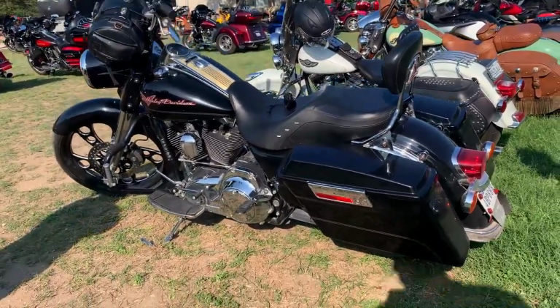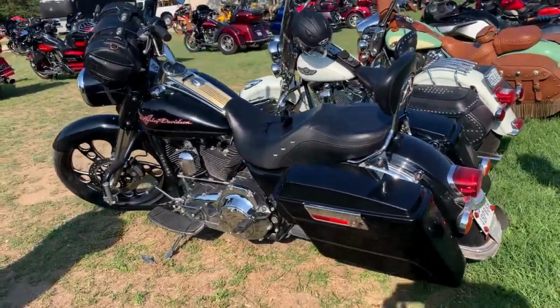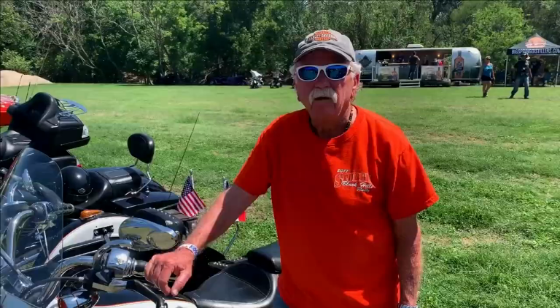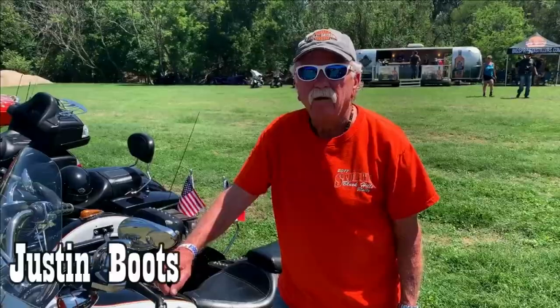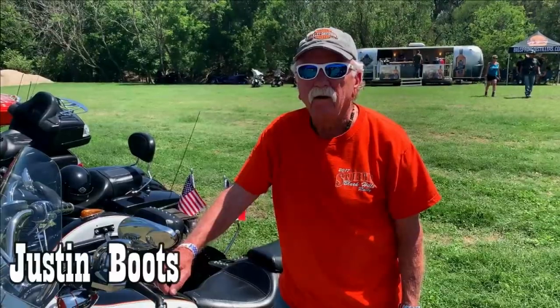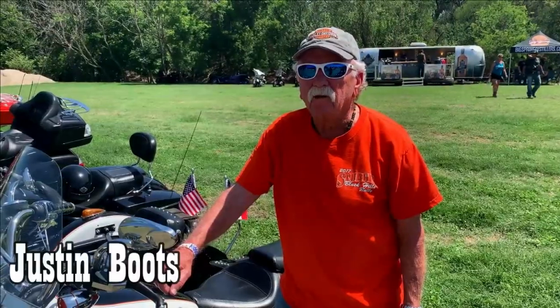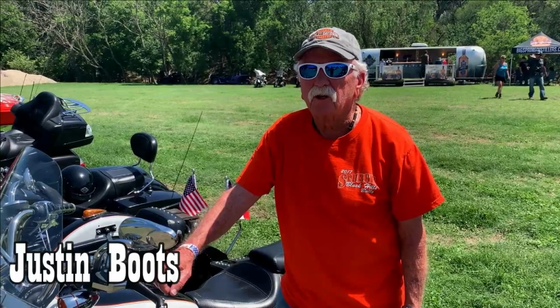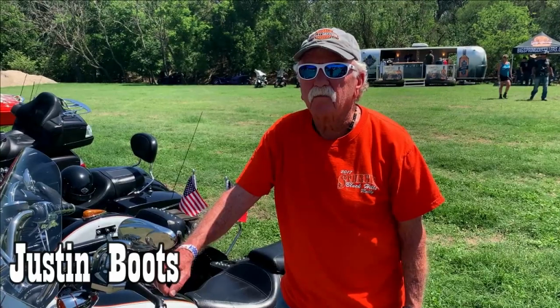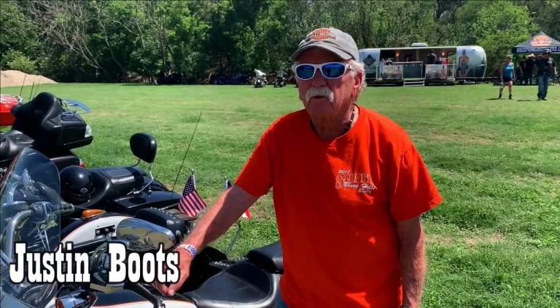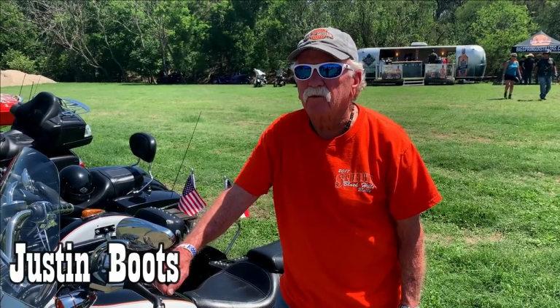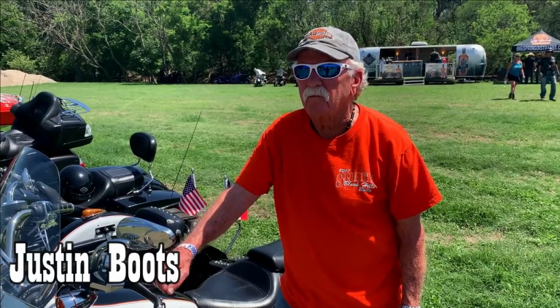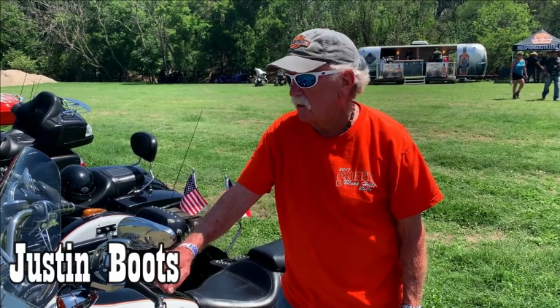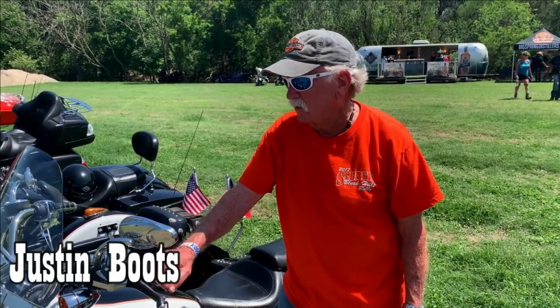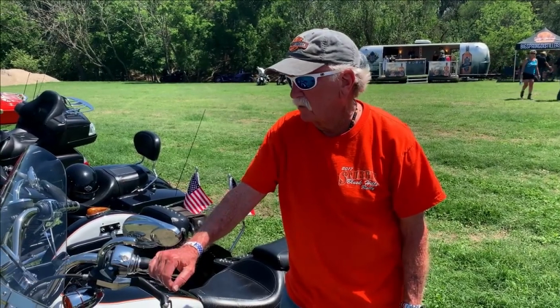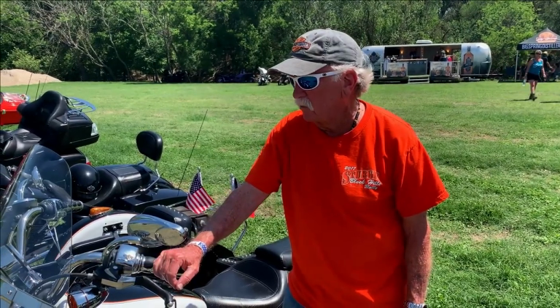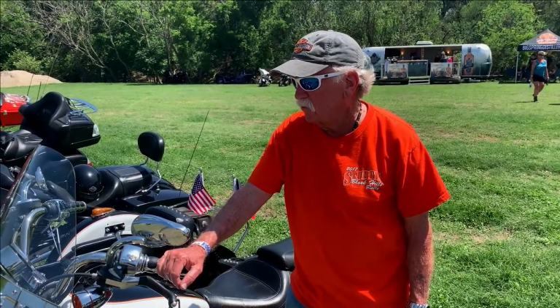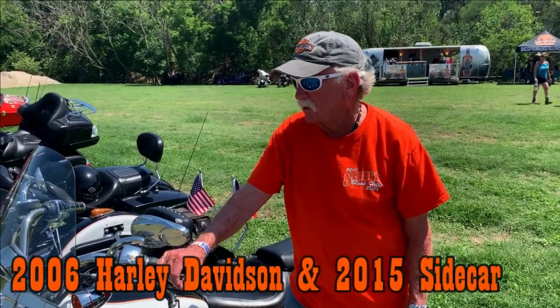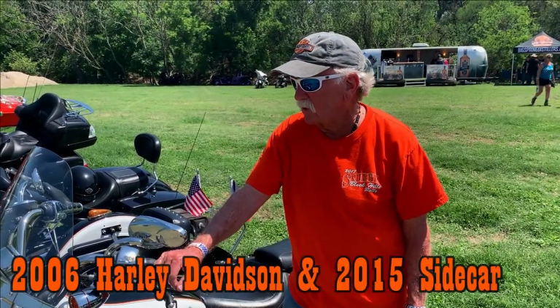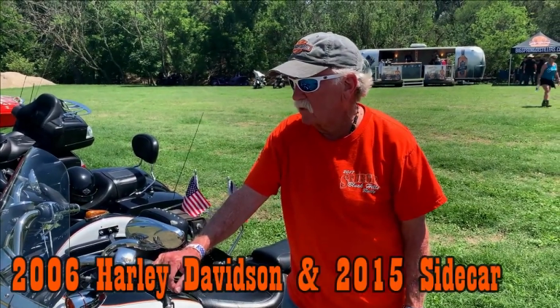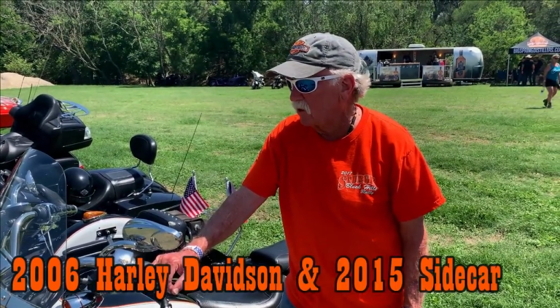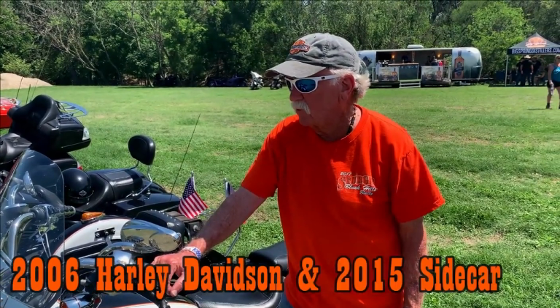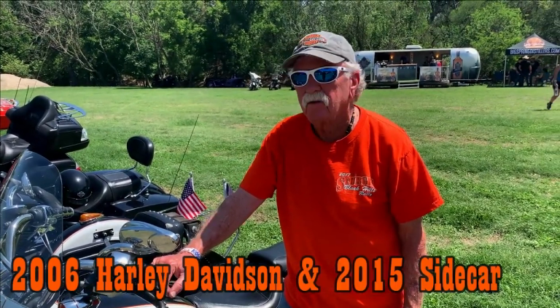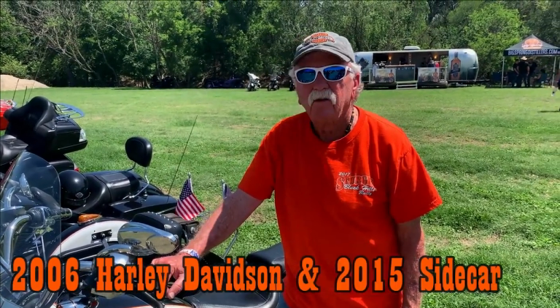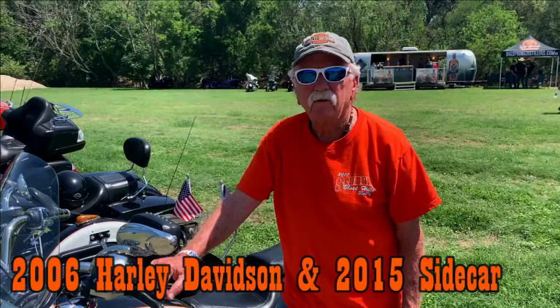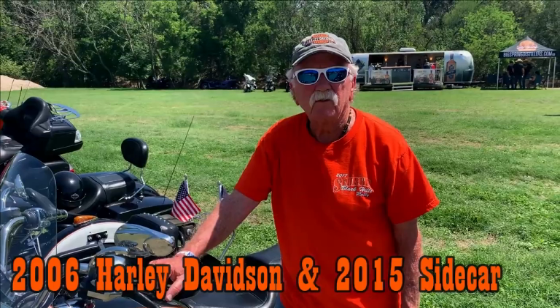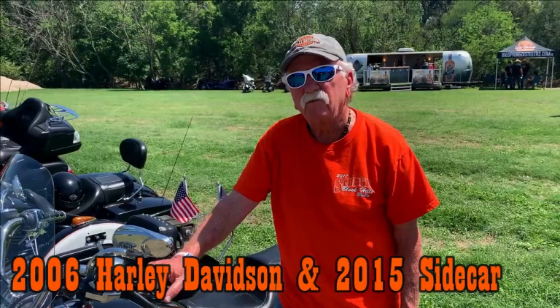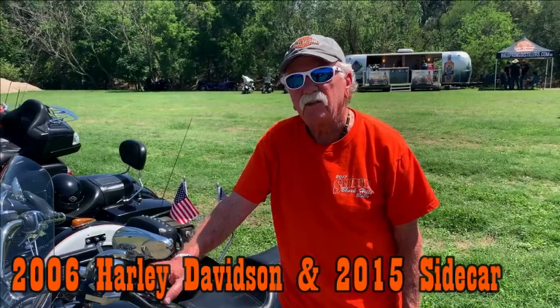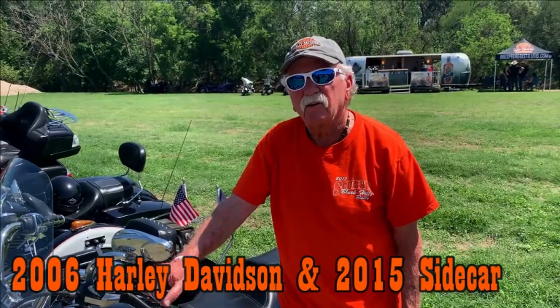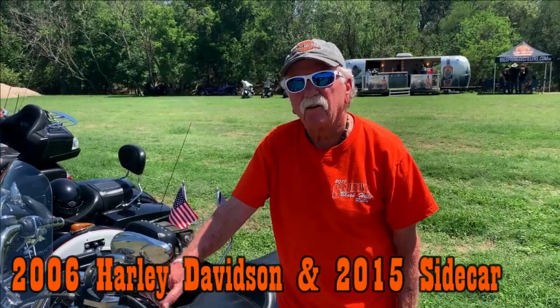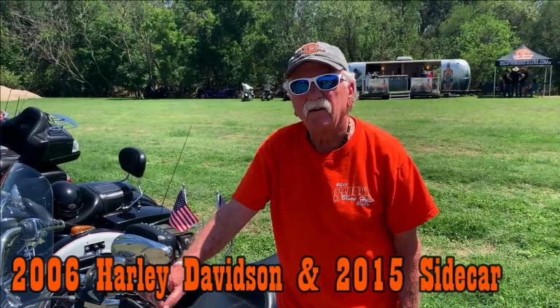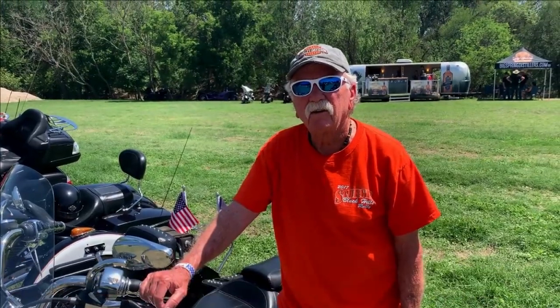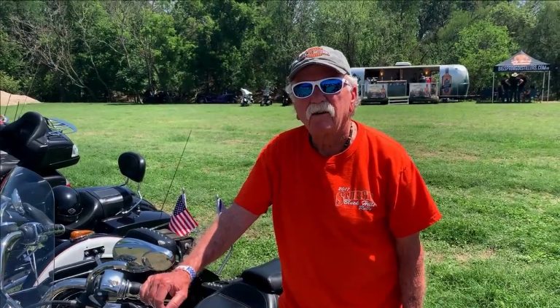I've got on Justin boots and I'm riding a 2006 Harley with a 2015 sidecar. Awesome.